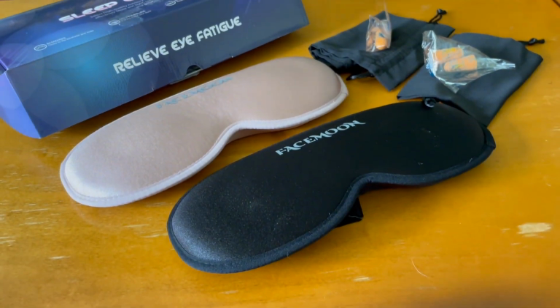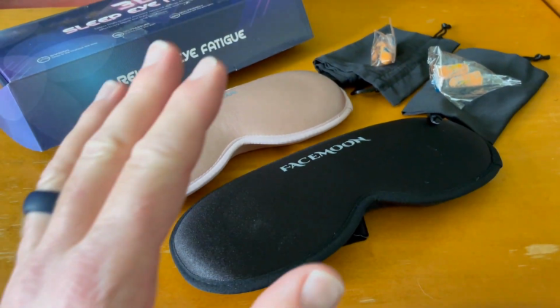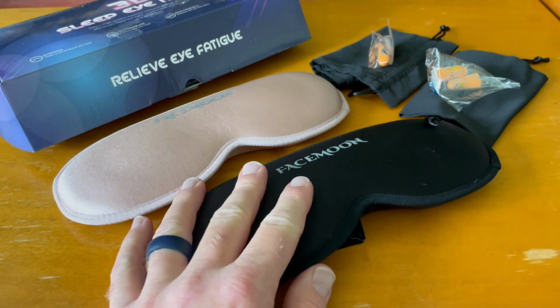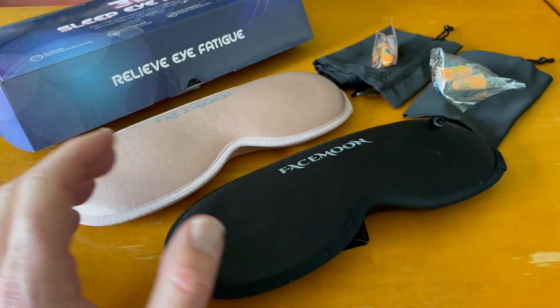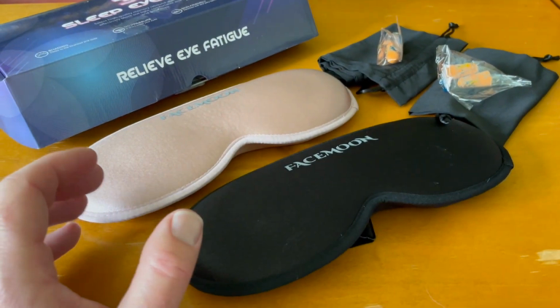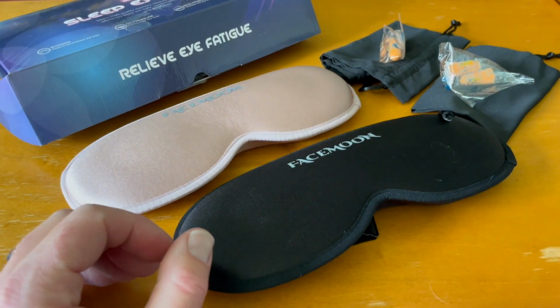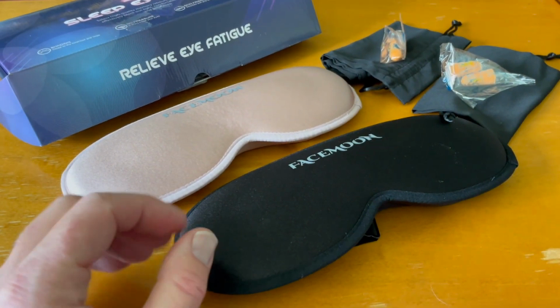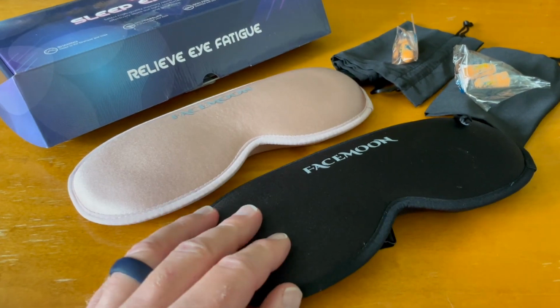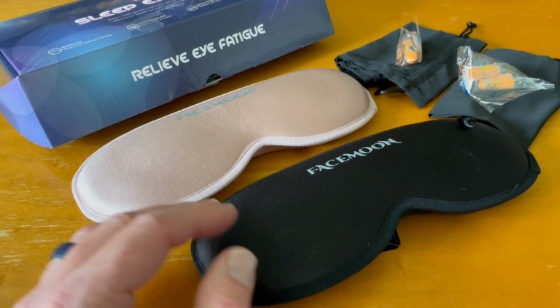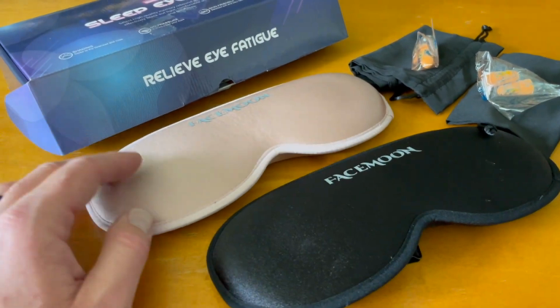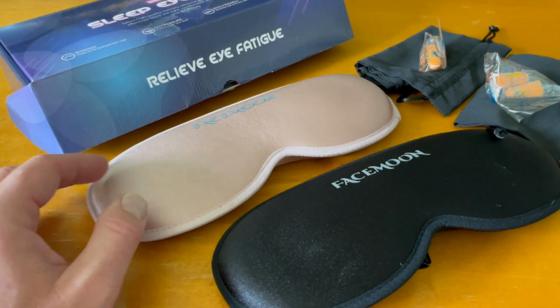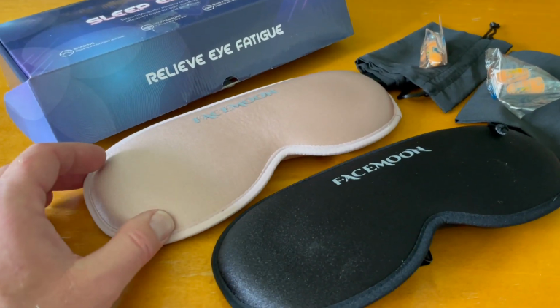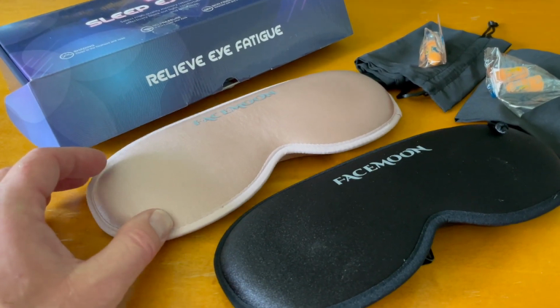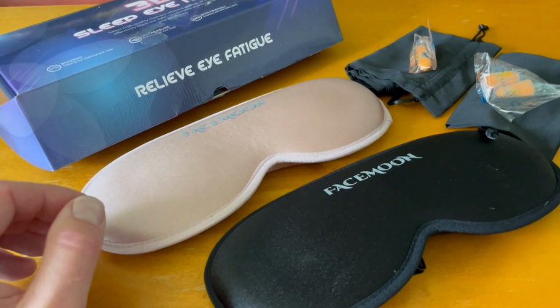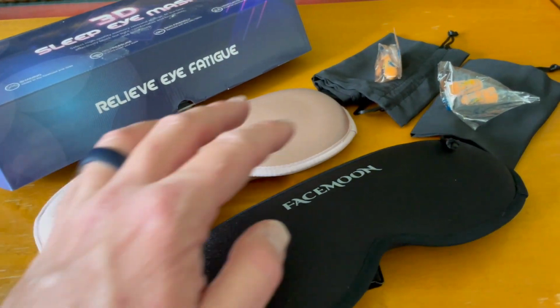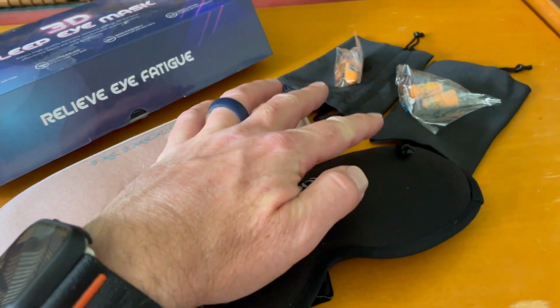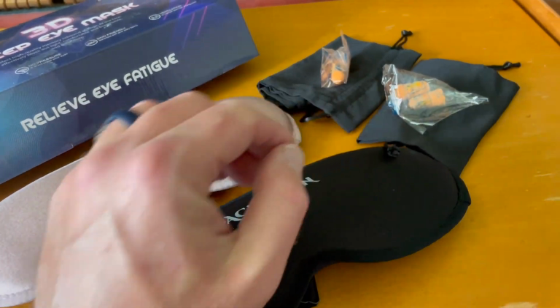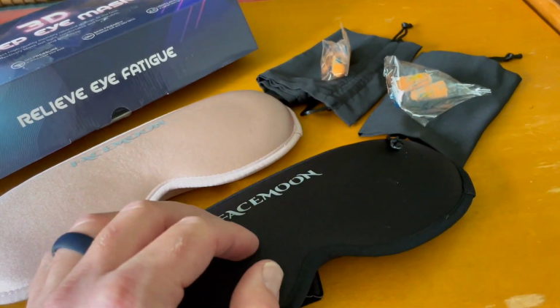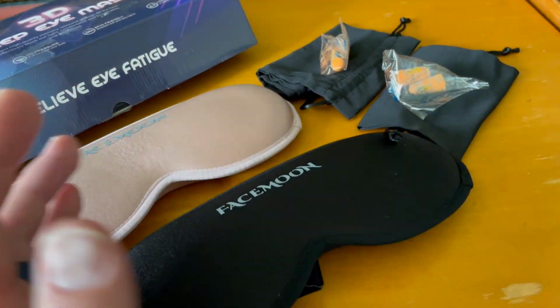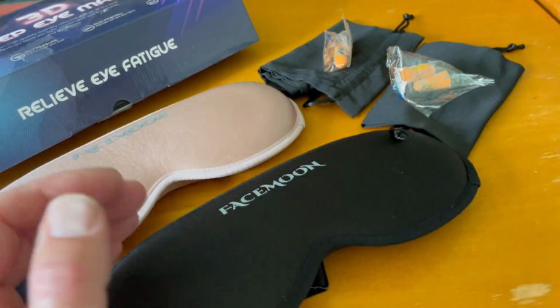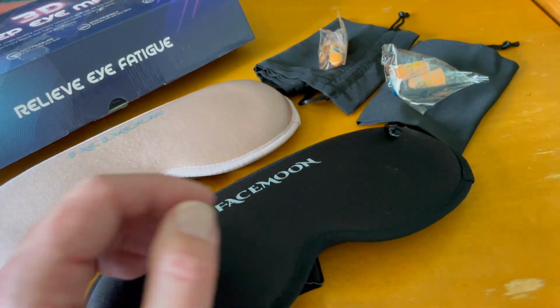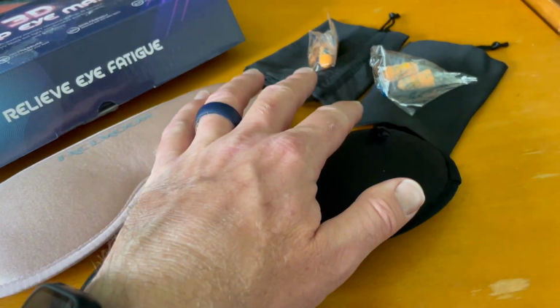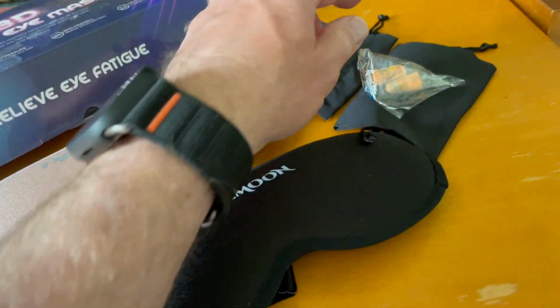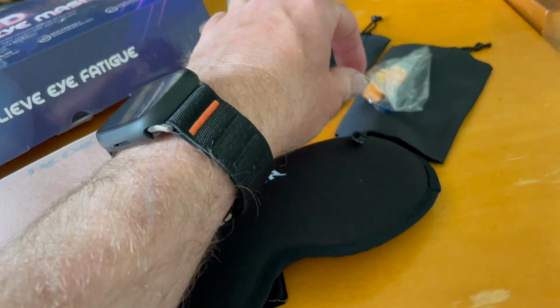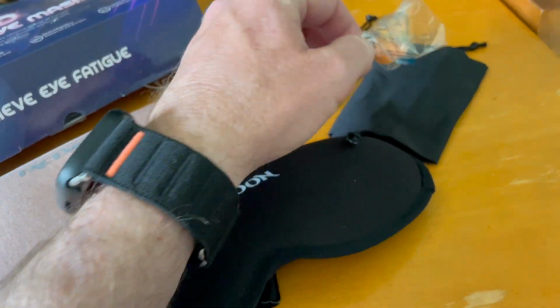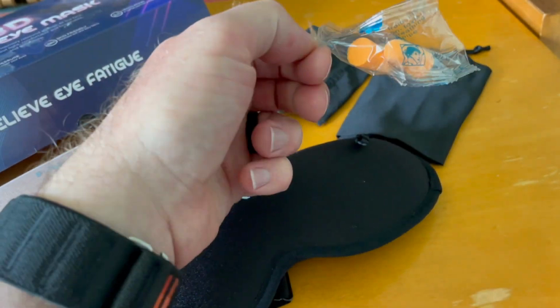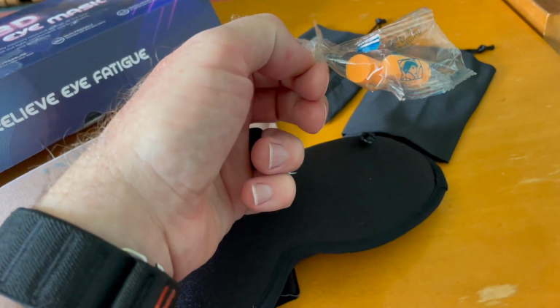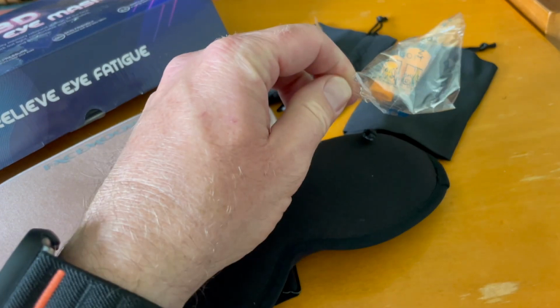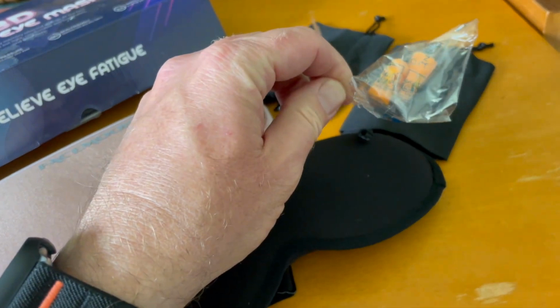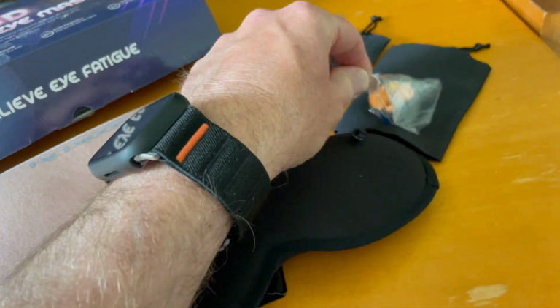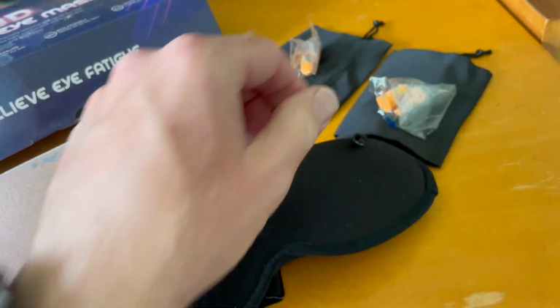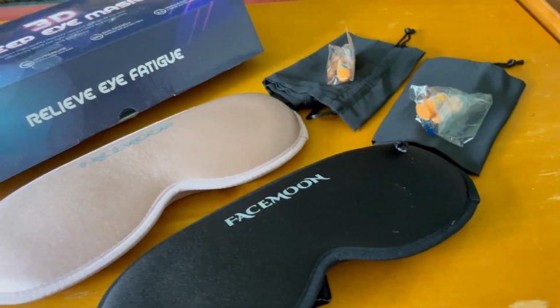So we got this double pack — I'm going to show you everything that is included. I wanted one for myself and obviously one for my wife. These come with two little carrying cases so you can travel with them easily and store them easily, as well as a nice little set of earplugs if you need those.